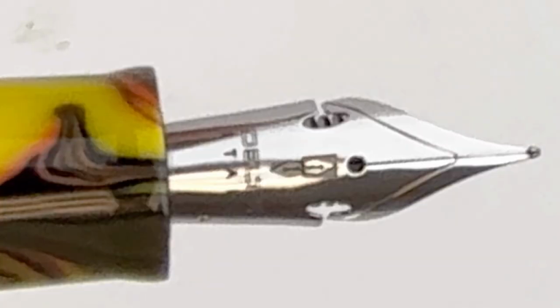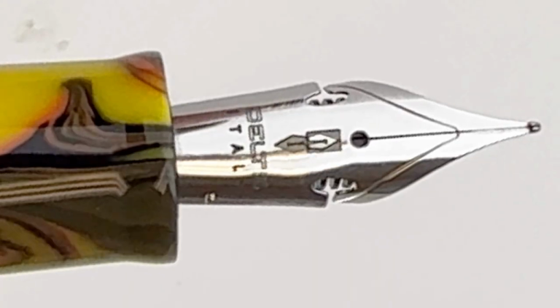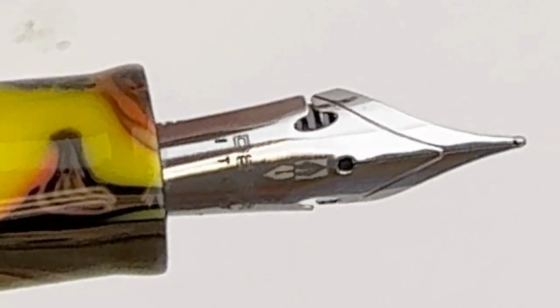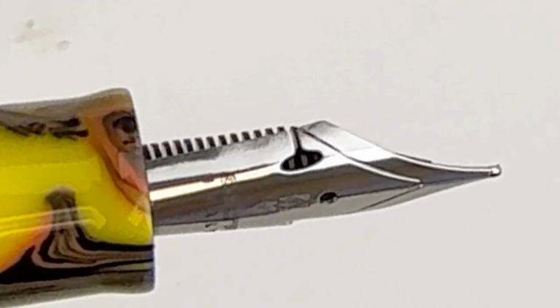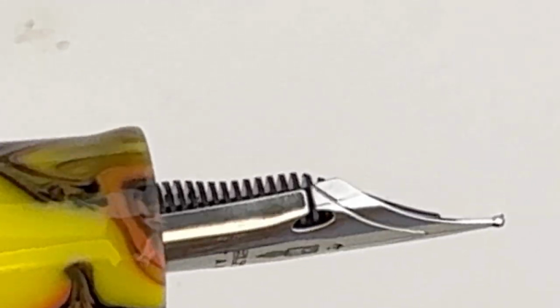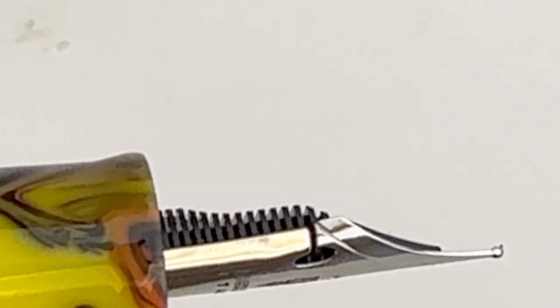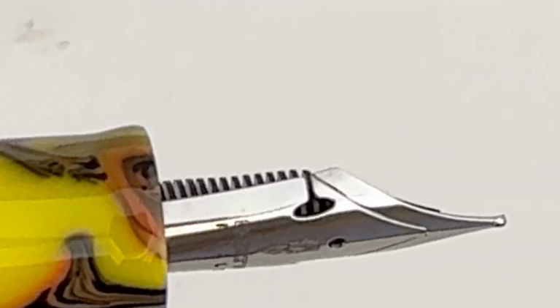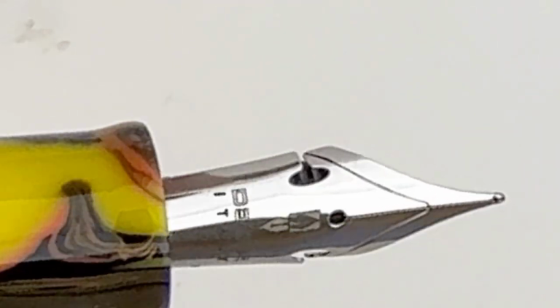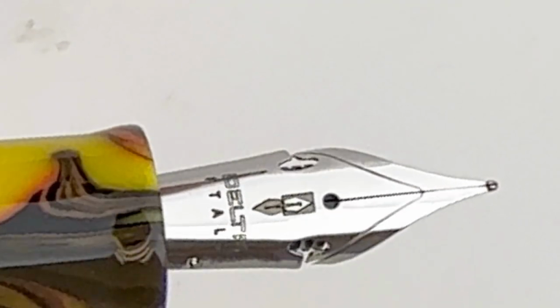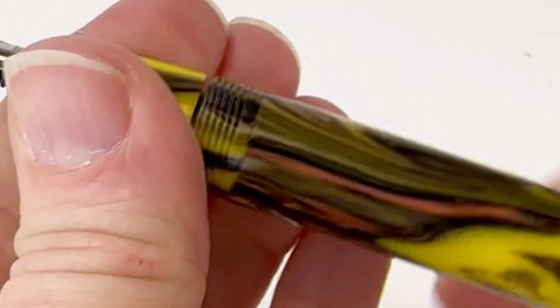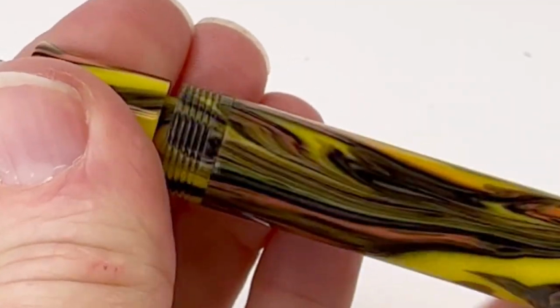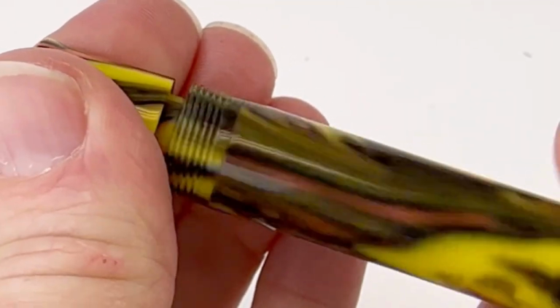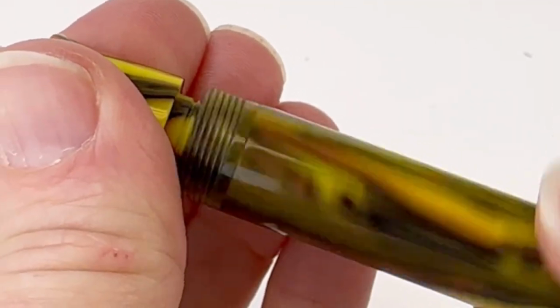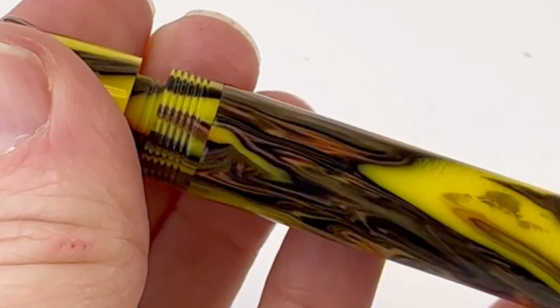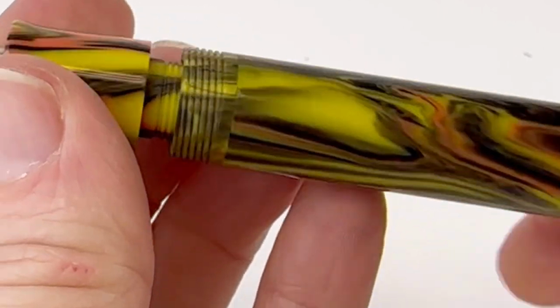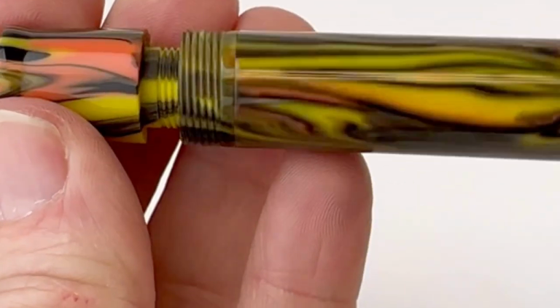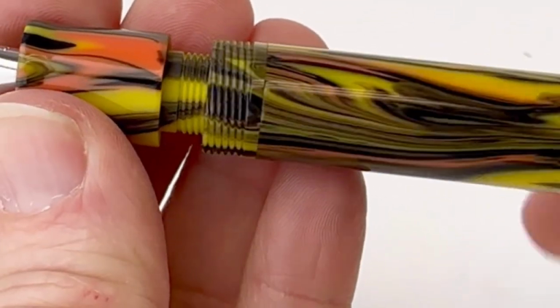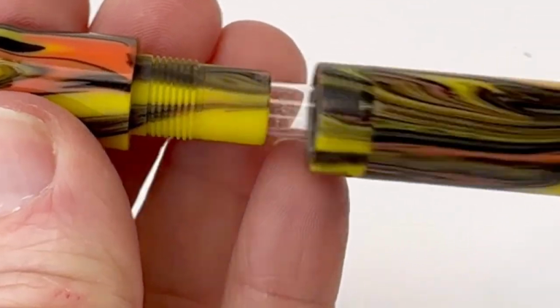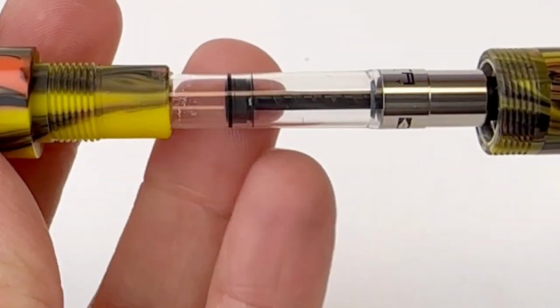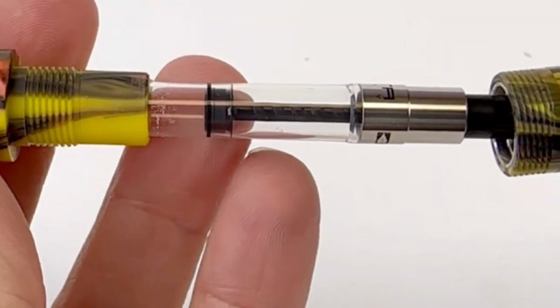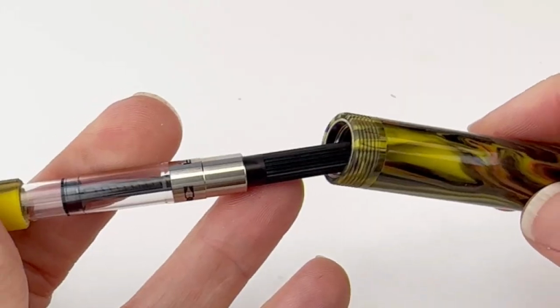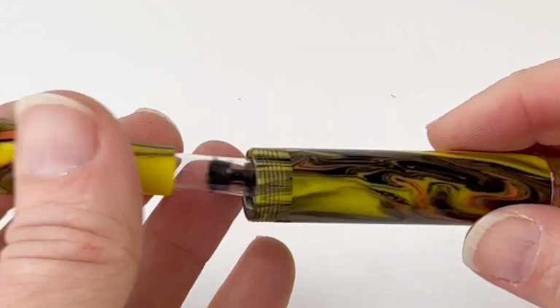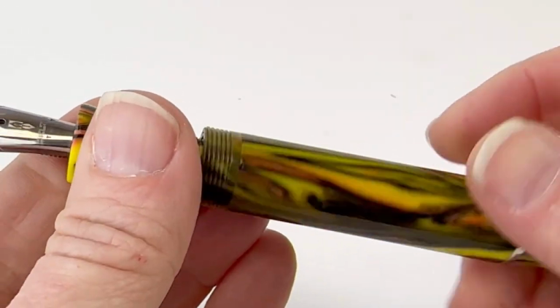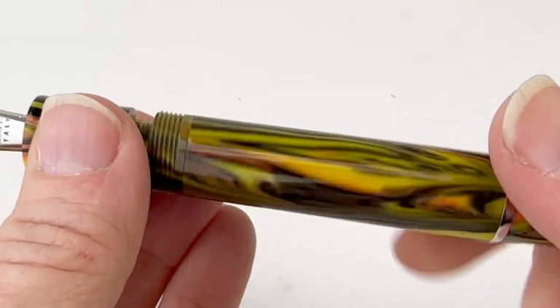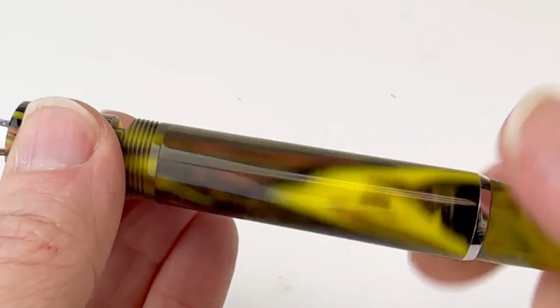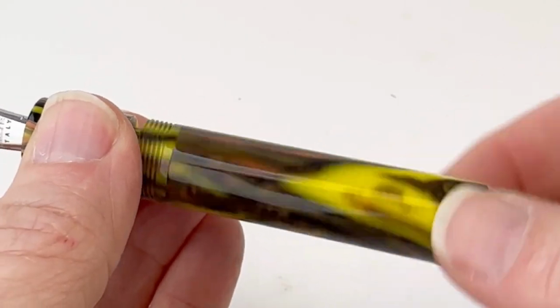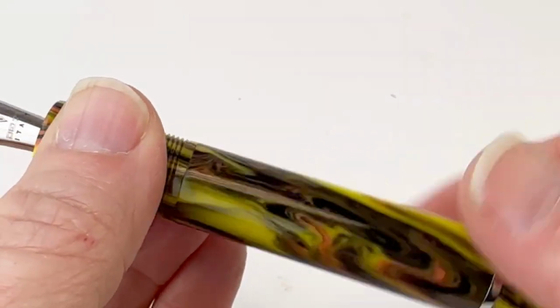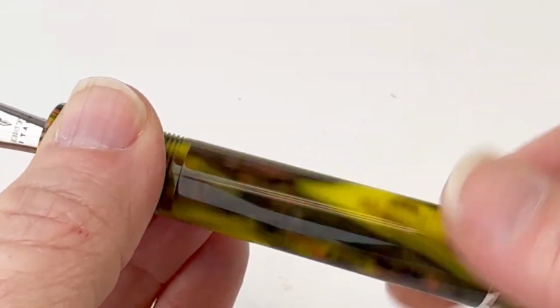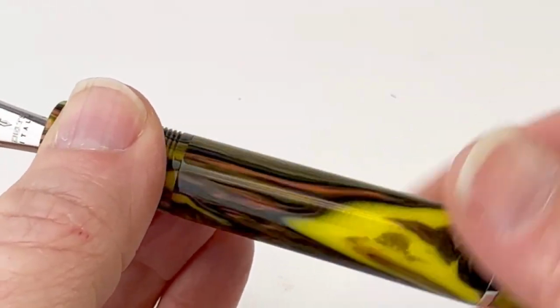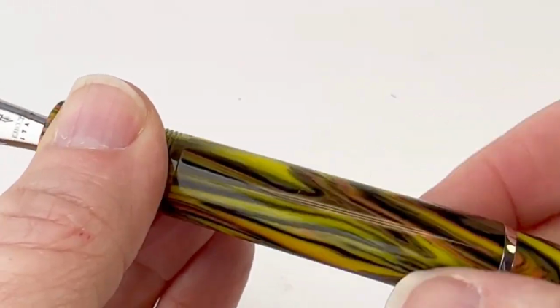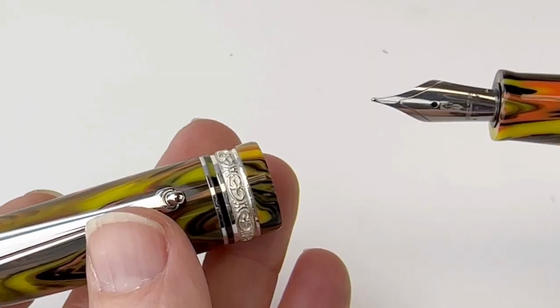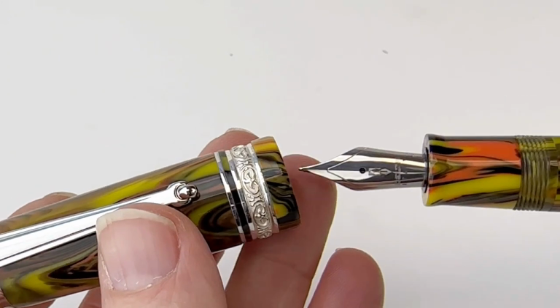Let's take a look. This is the flex option — they have a couple of flex options that you can choose from when you're choosing your nib size. It is a cartridge converter fountain pen, so to access the converter that's already installed, you just unscrew the barrel and you can go ahead and use any fountain pen safe bottled ink you choose.